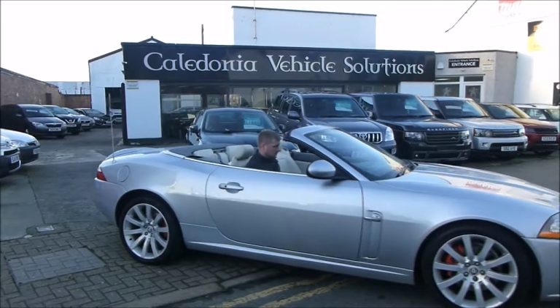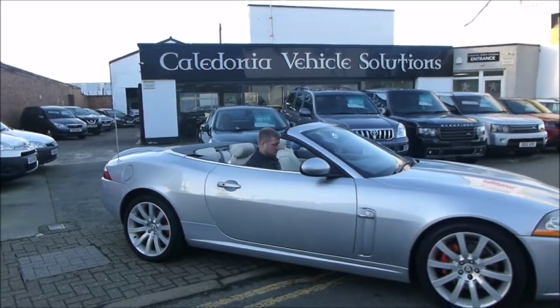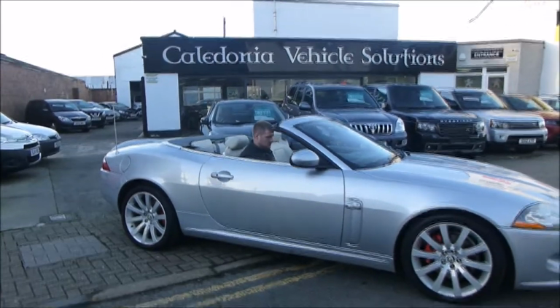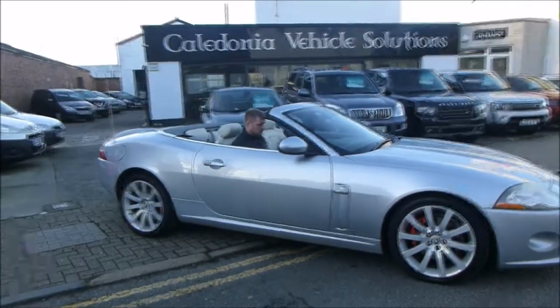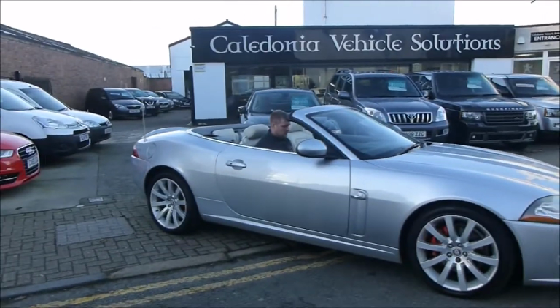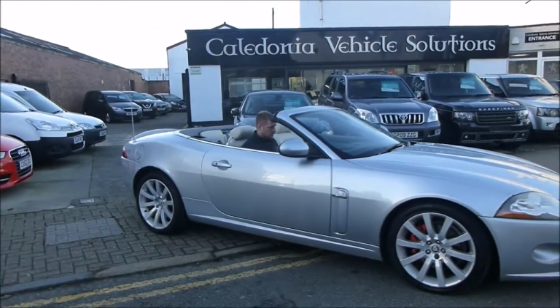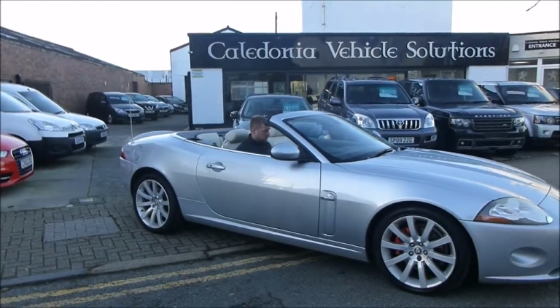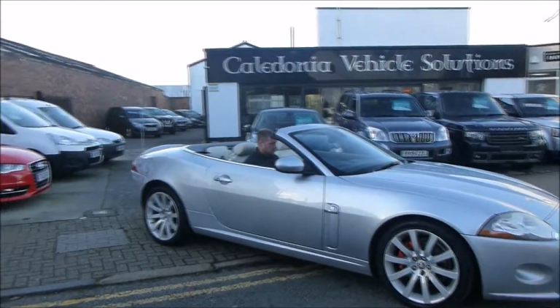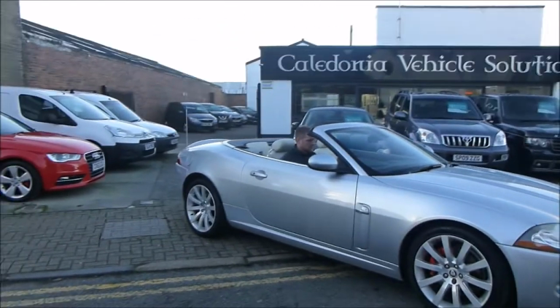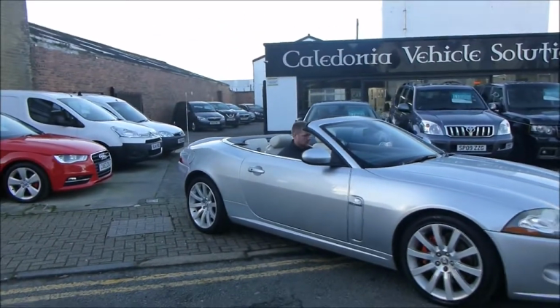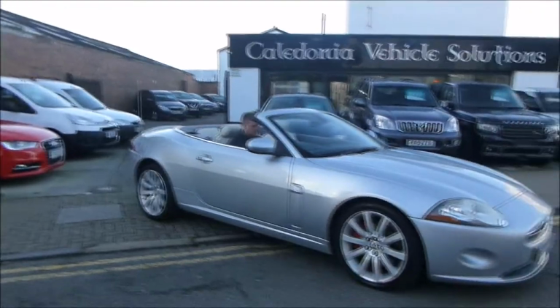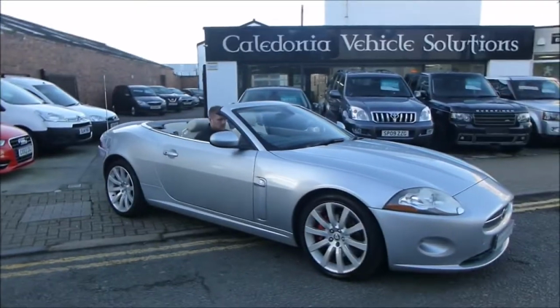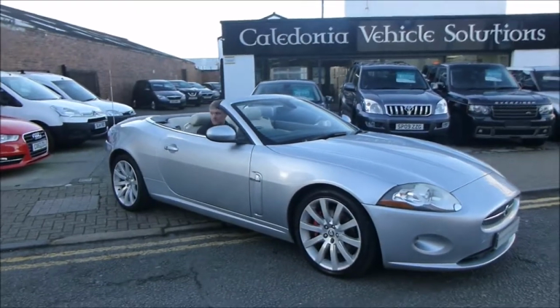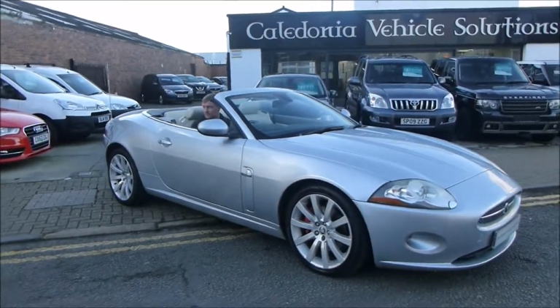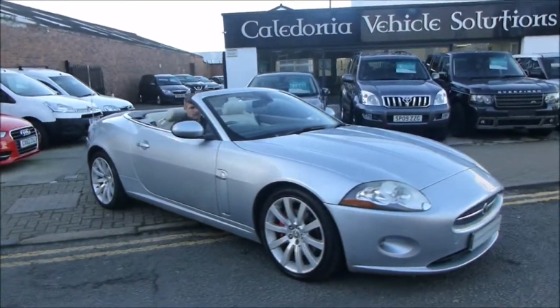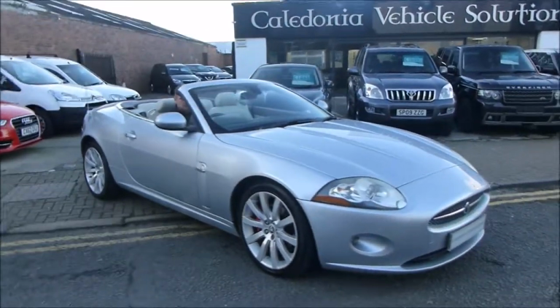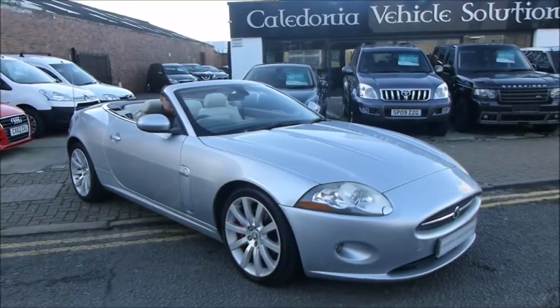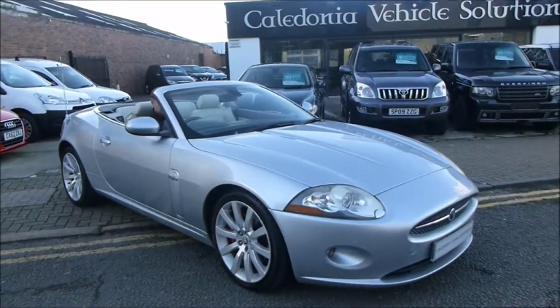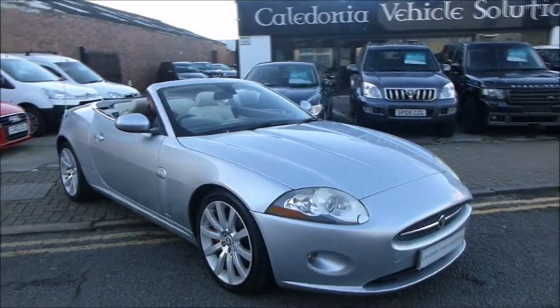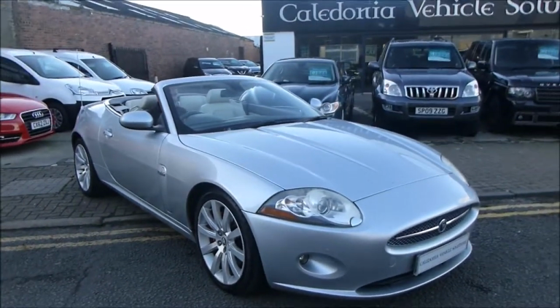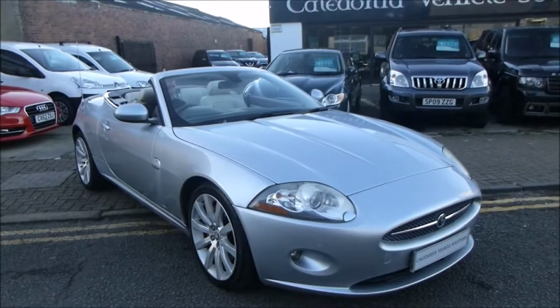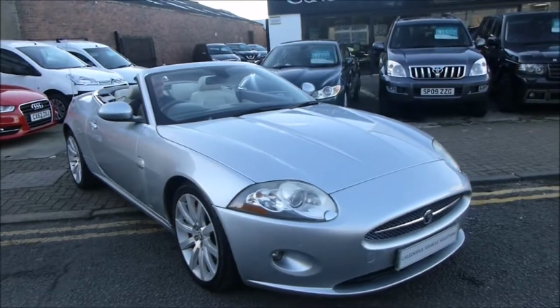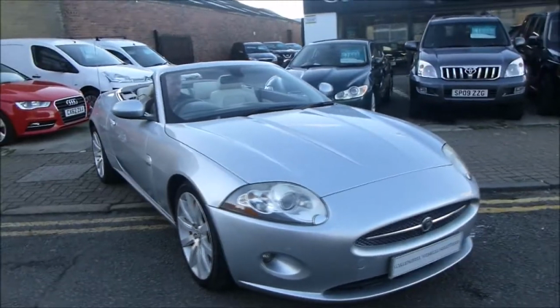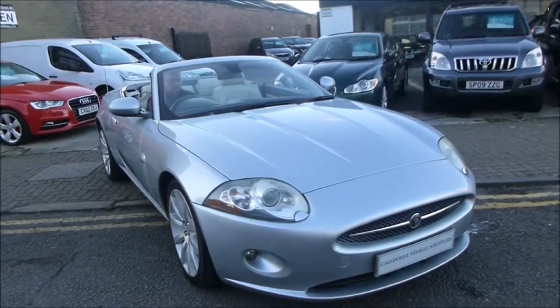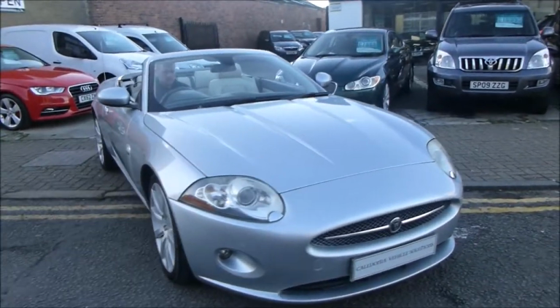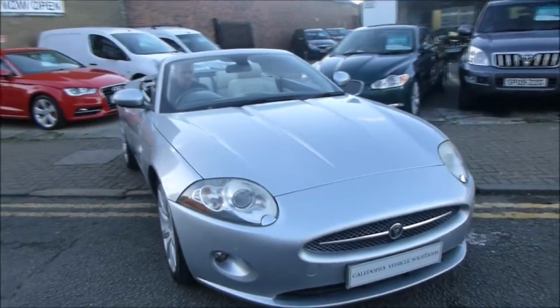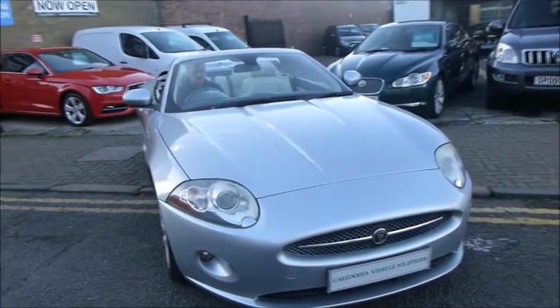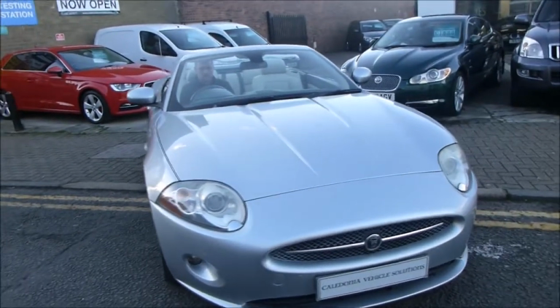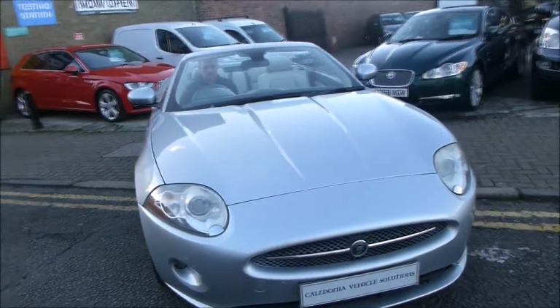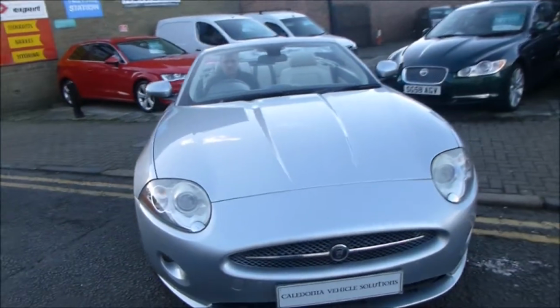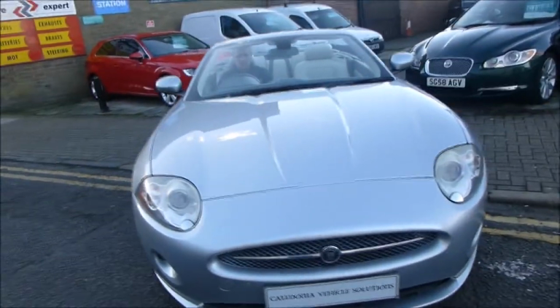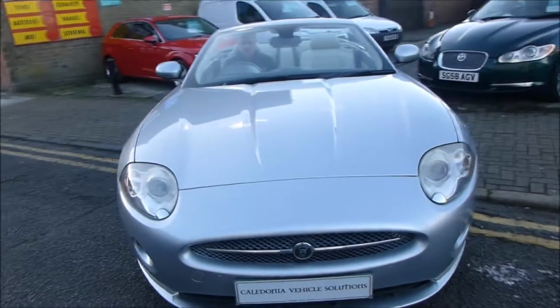Buy with confidence at Caledonia Vehicle Solutions. All our cars come with a minimum of six months Momentum Platinum warranty. Platinum means even more protection and peace of mind. Find out more at caledoniavehiclesolutions.co.uk.